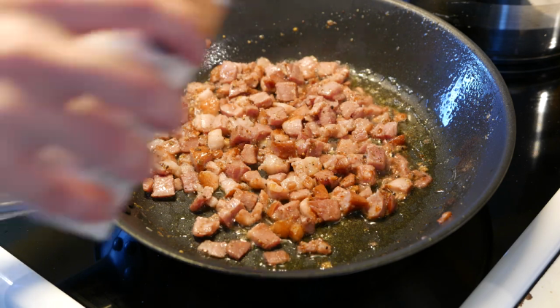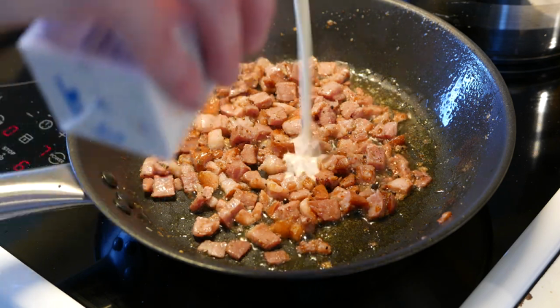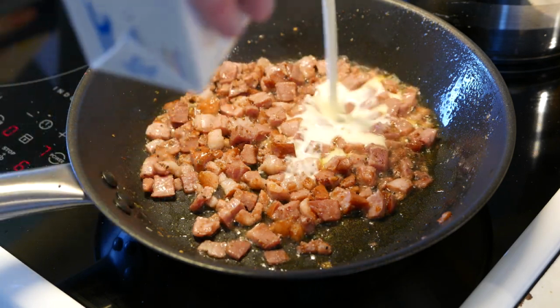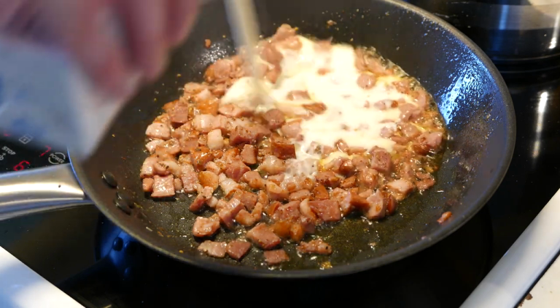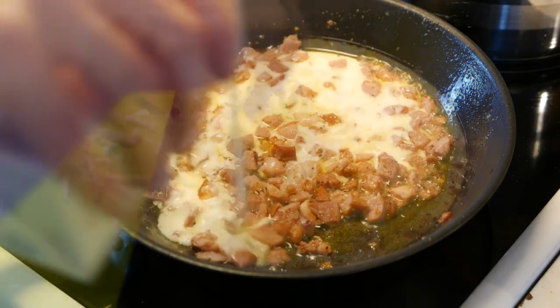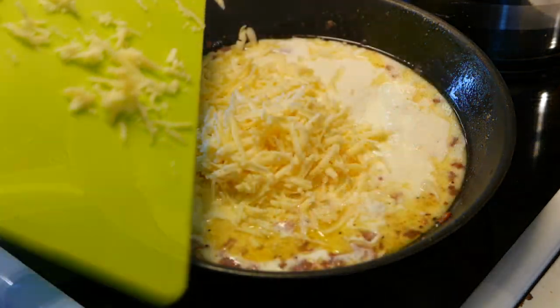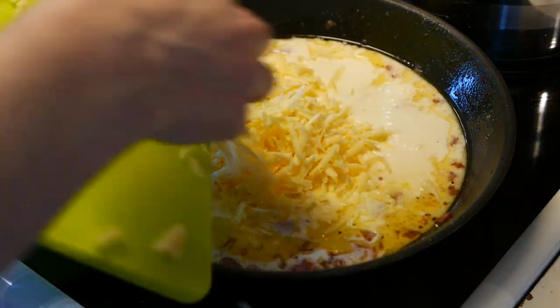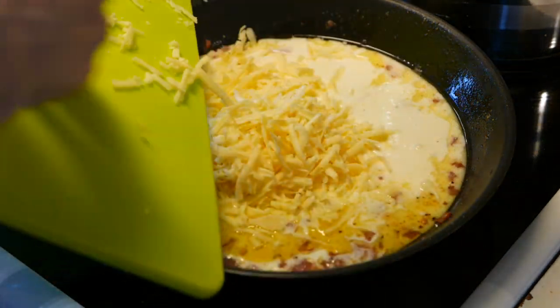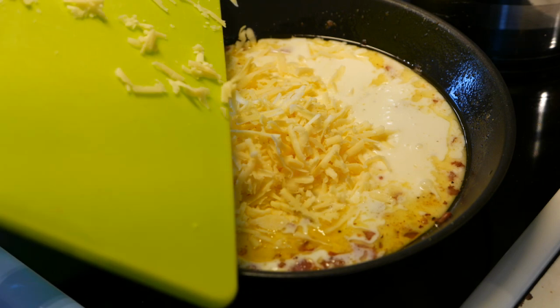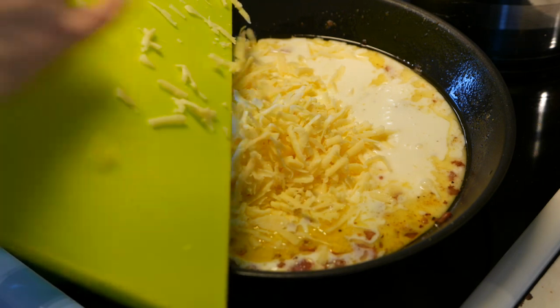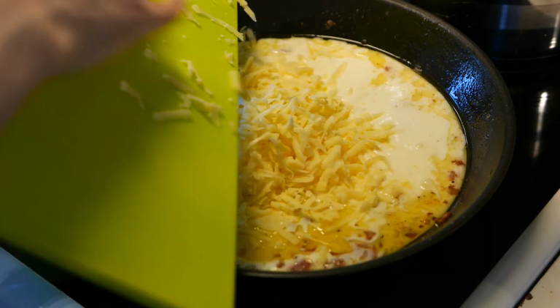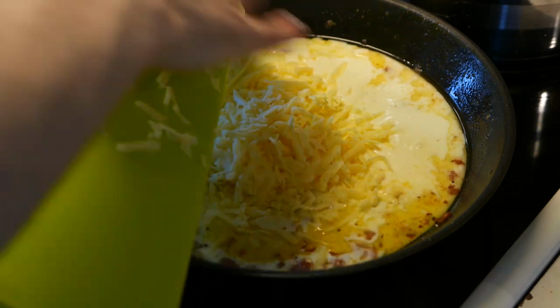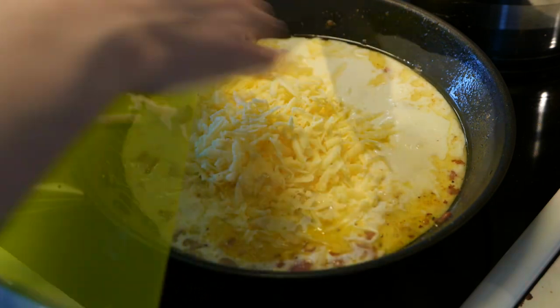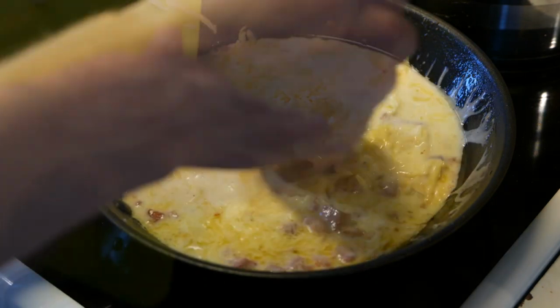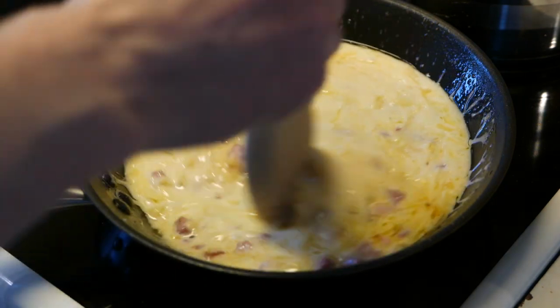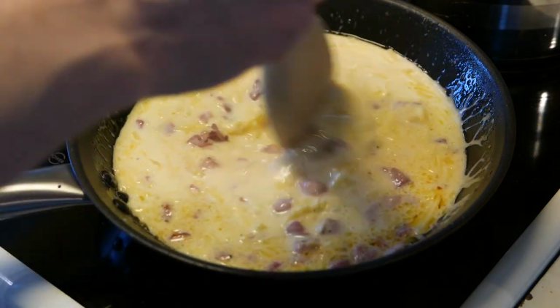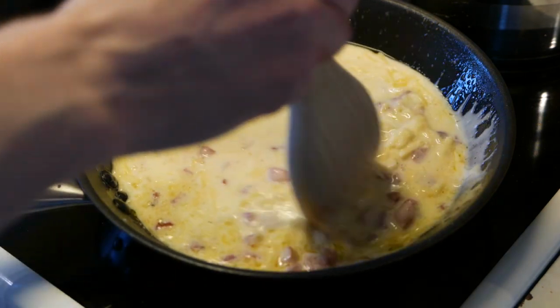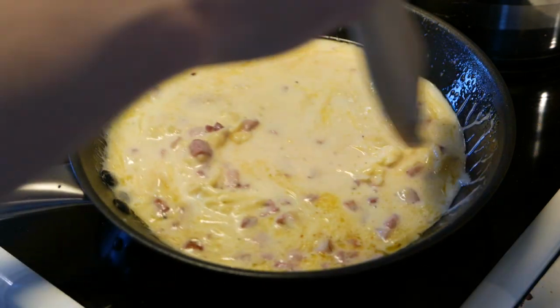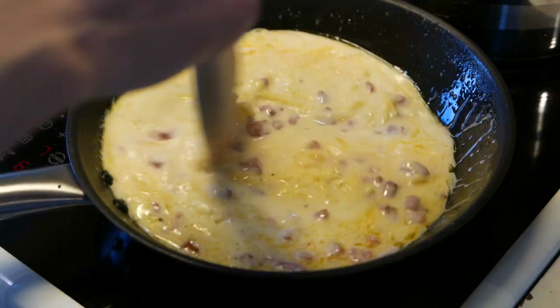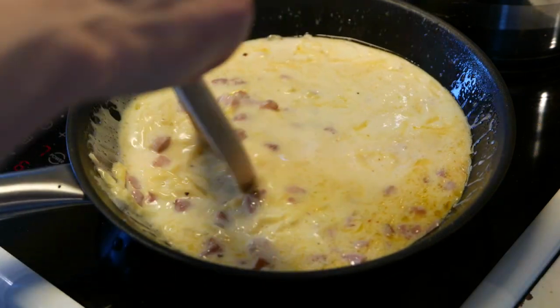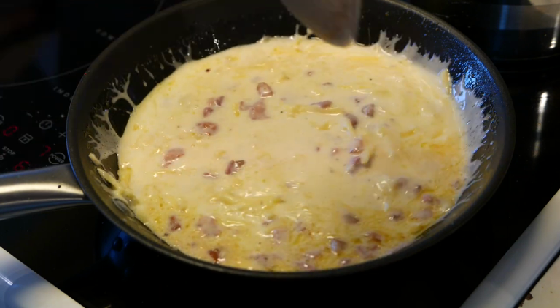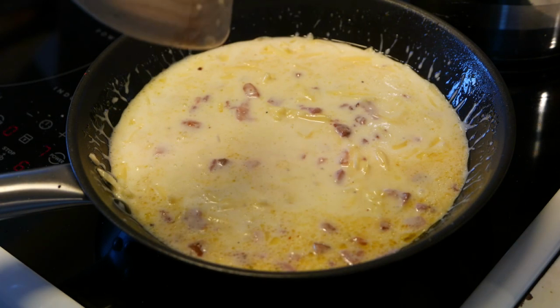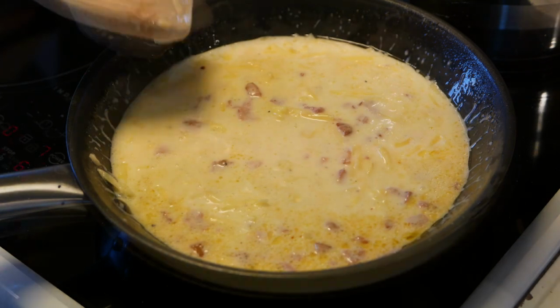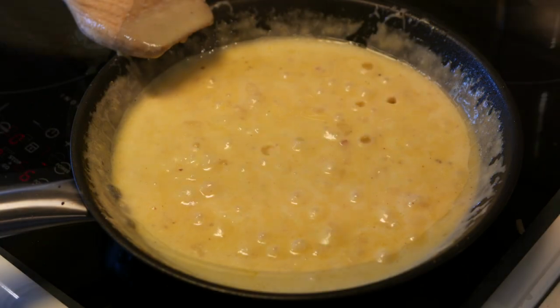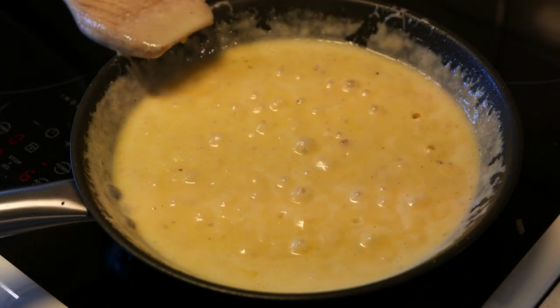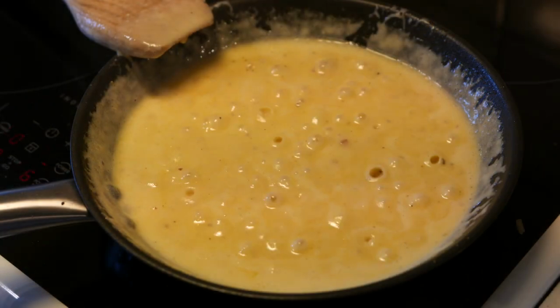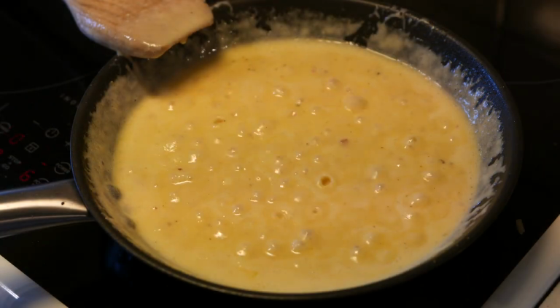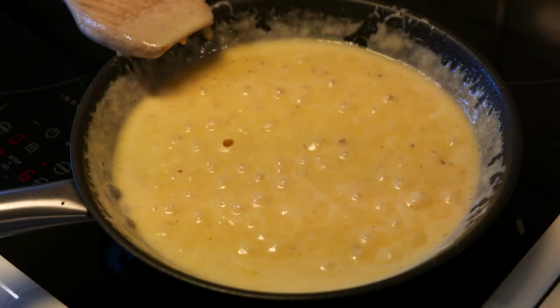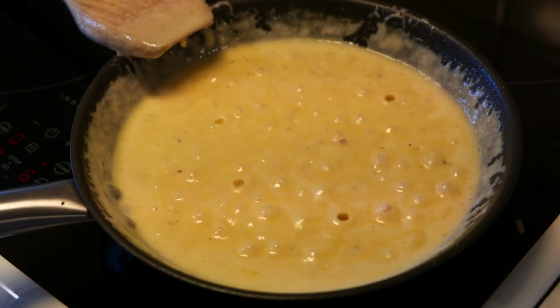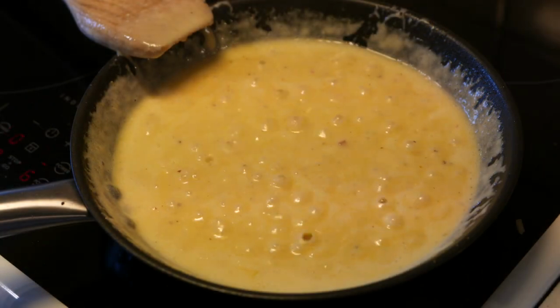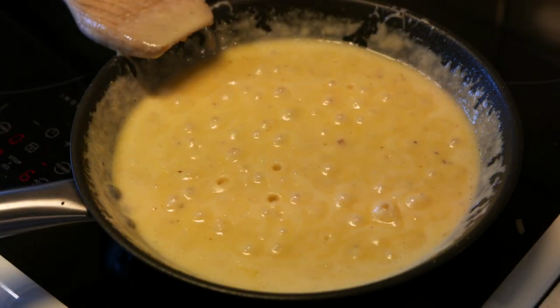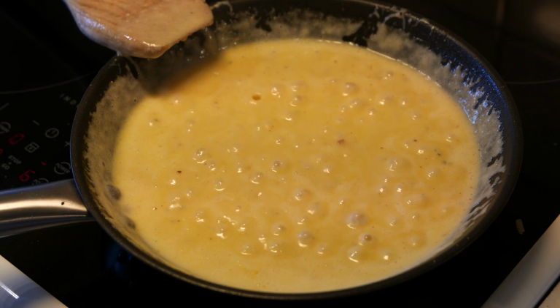Add the cream and cheese and stir until the cheese melts. Then let it simmer for a few minutes before taking it off the heat.